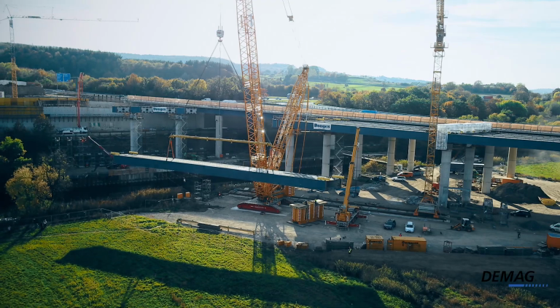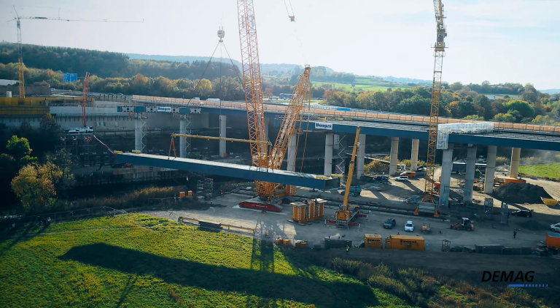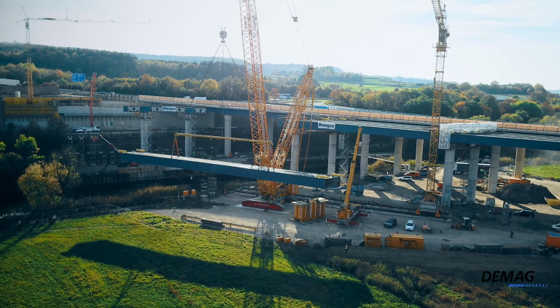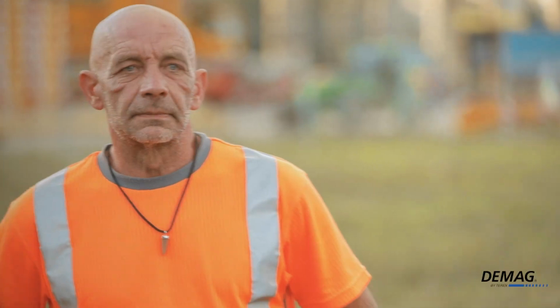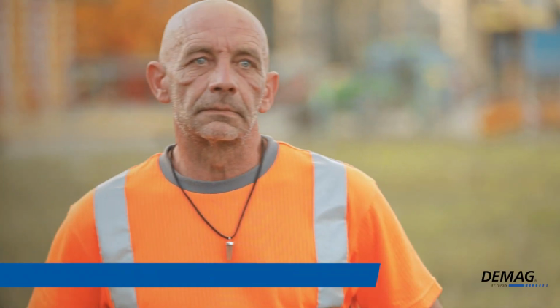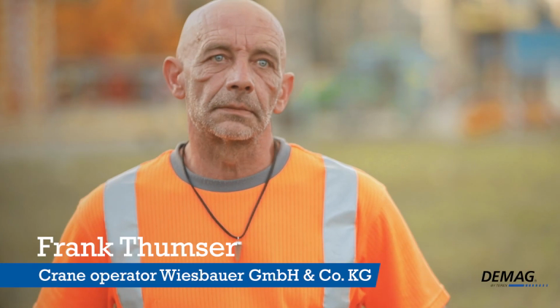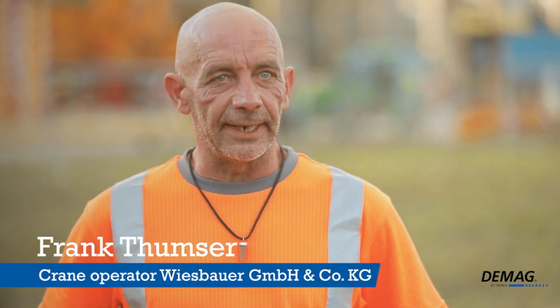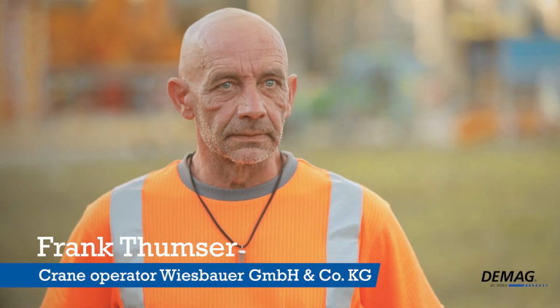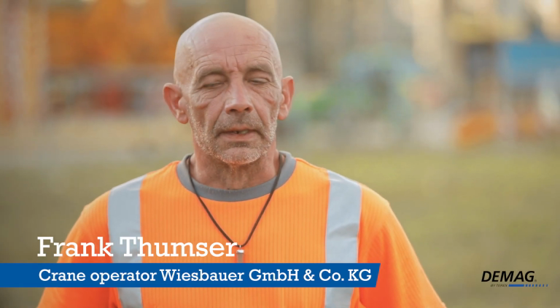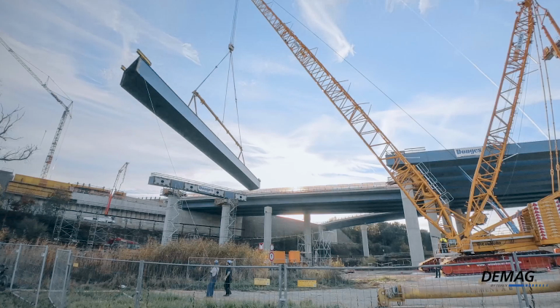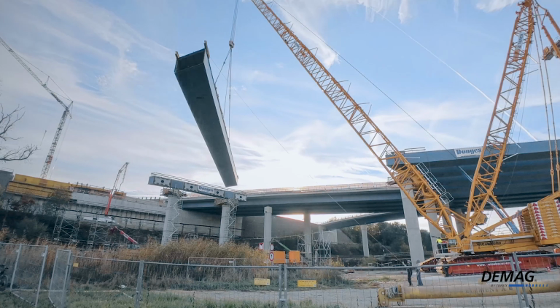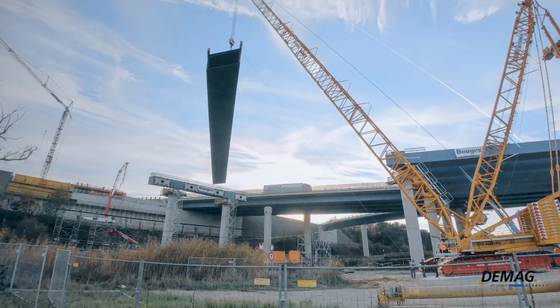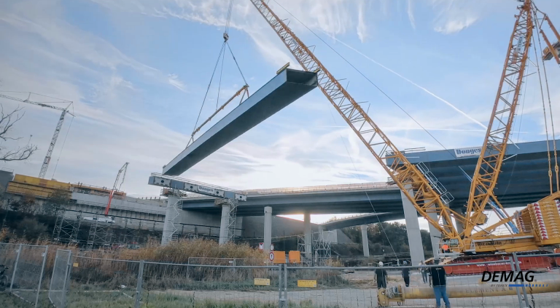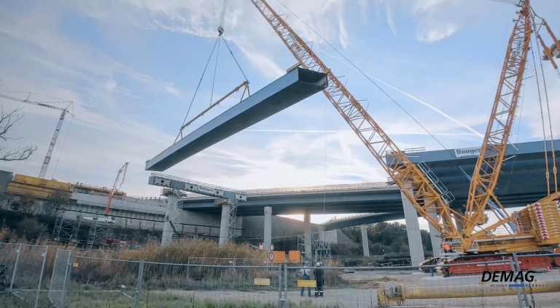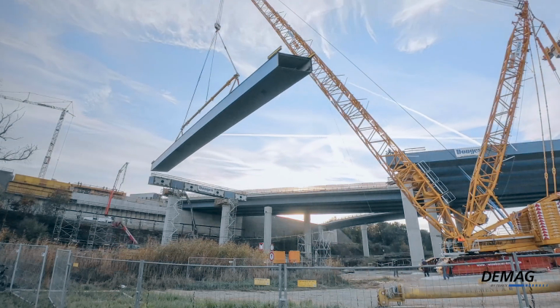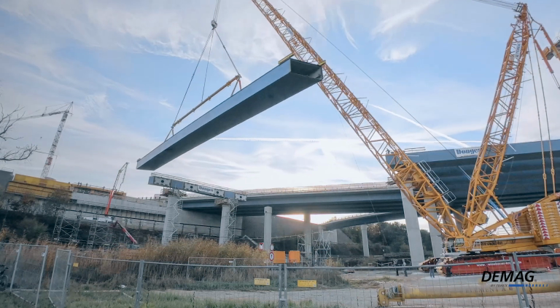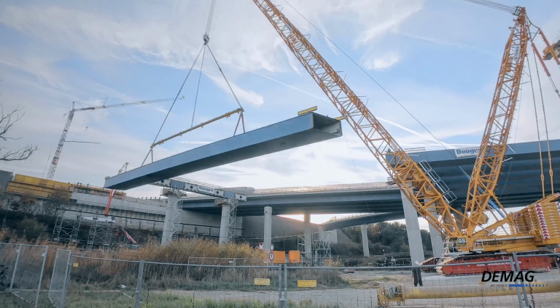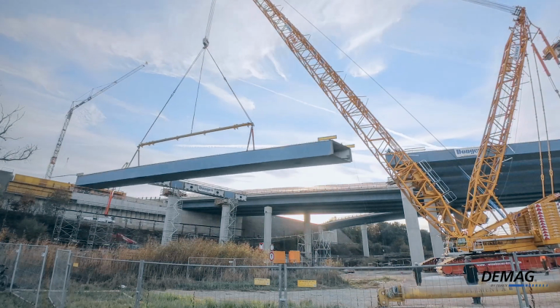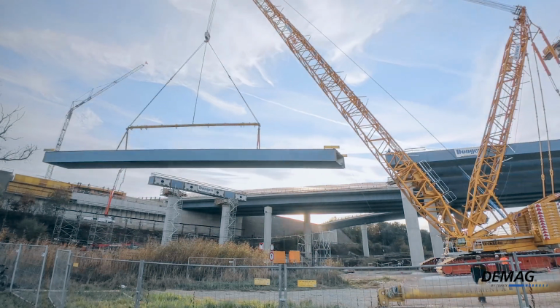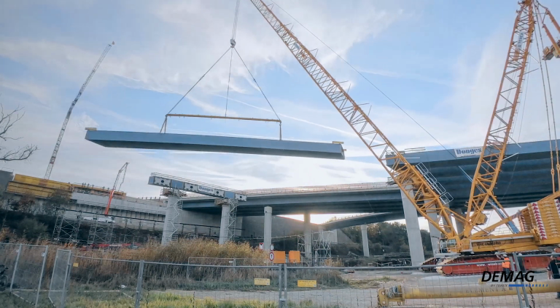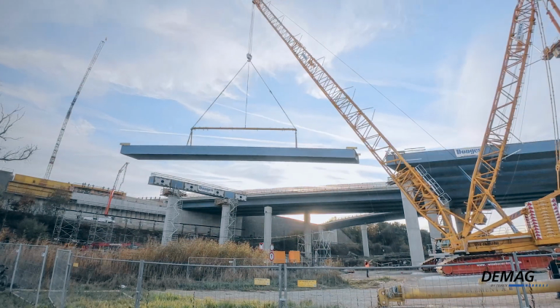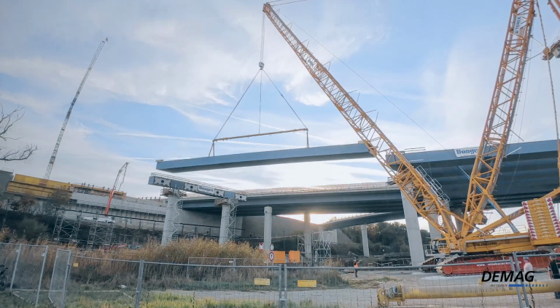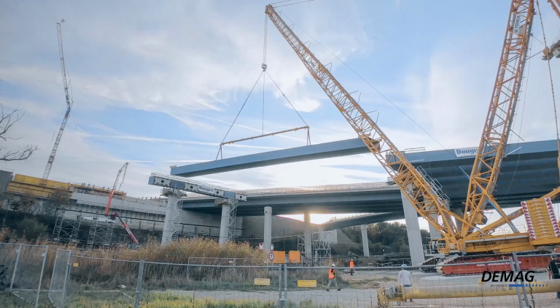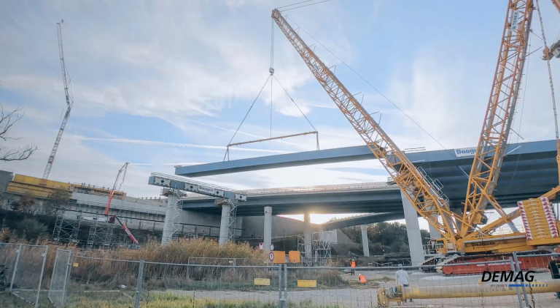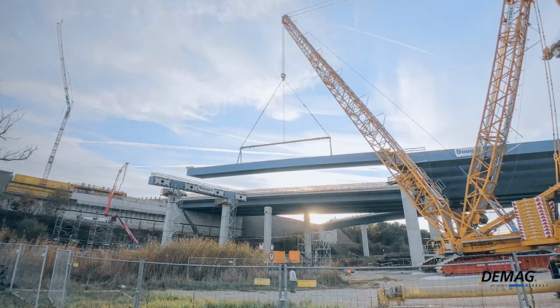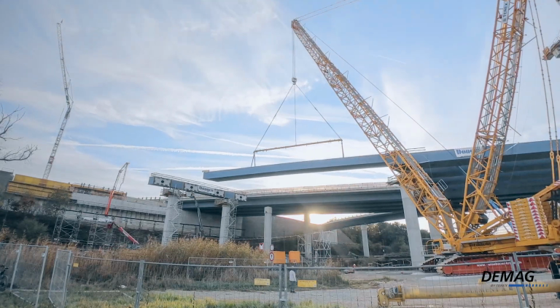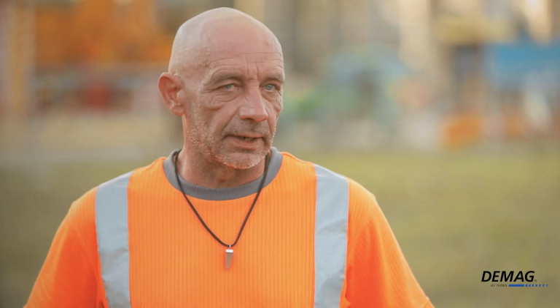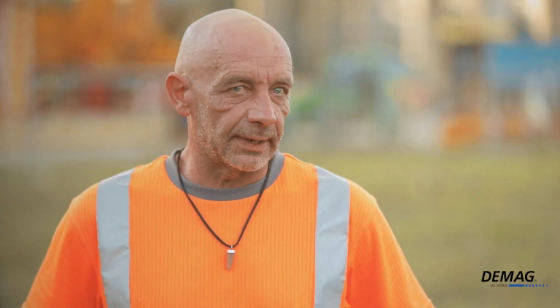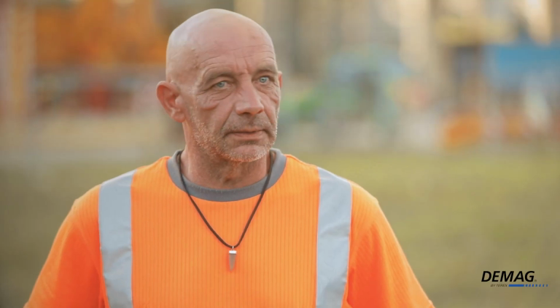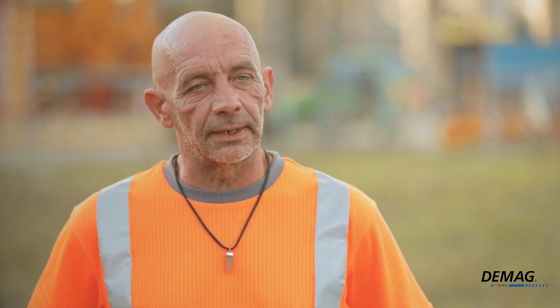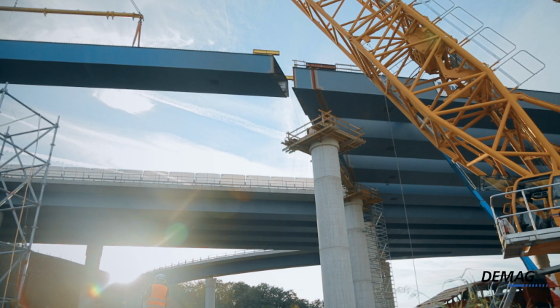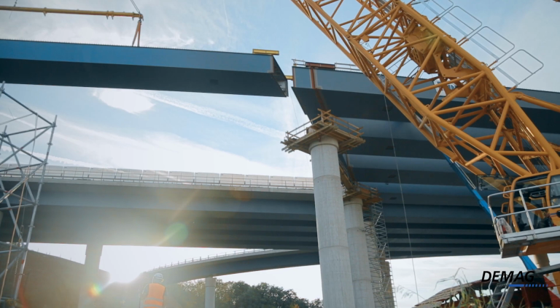The lift was challenging — things were tight. We needed to swing into position, but the bridge was in the way, so we had to swing back again, rotate the load, adjust the height, and luff the main boom. Things finally worked out after that.